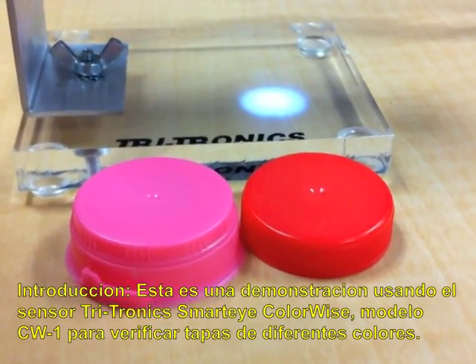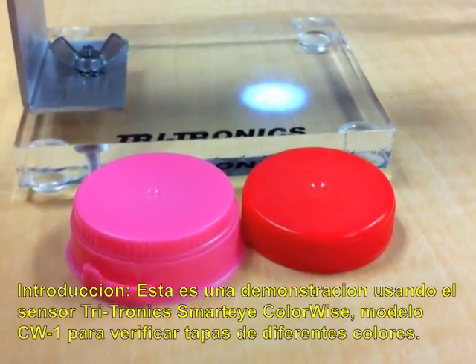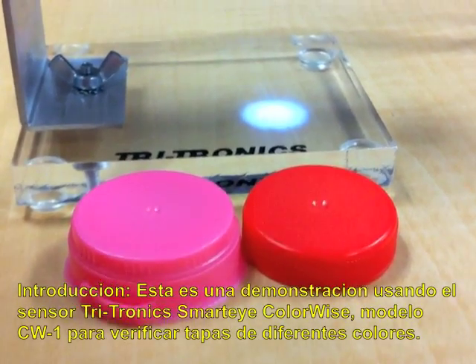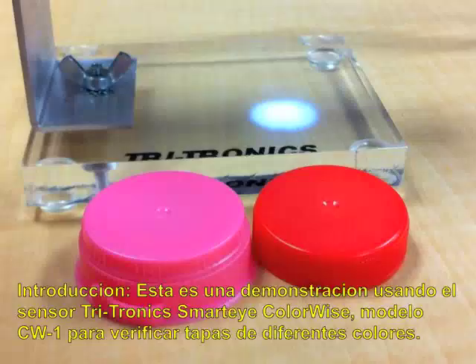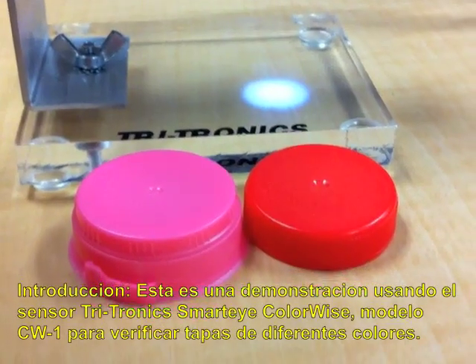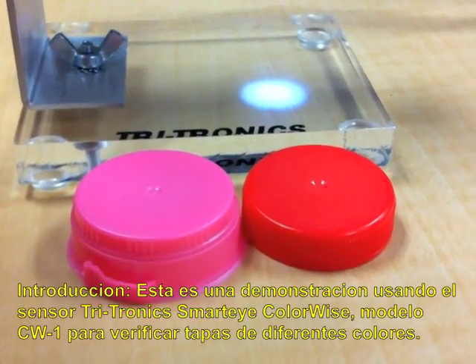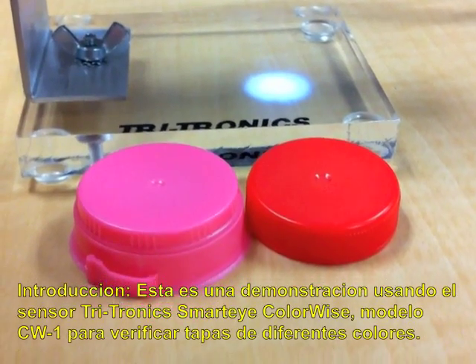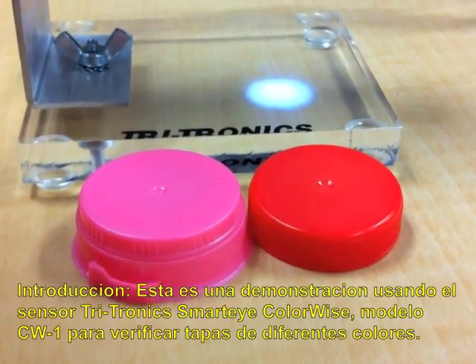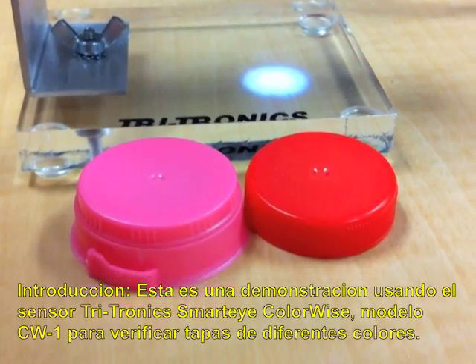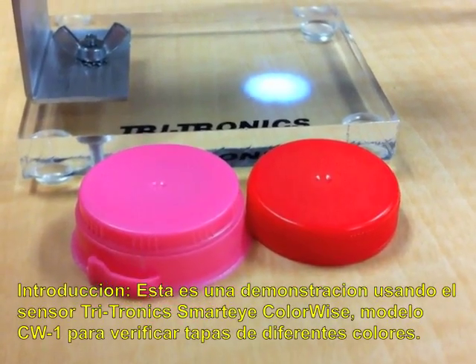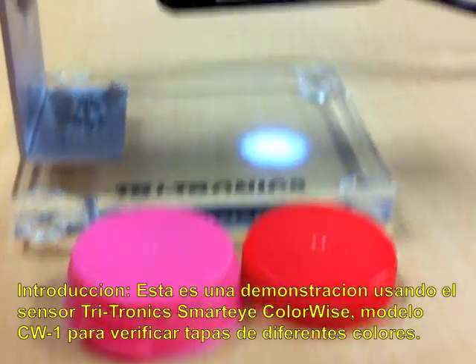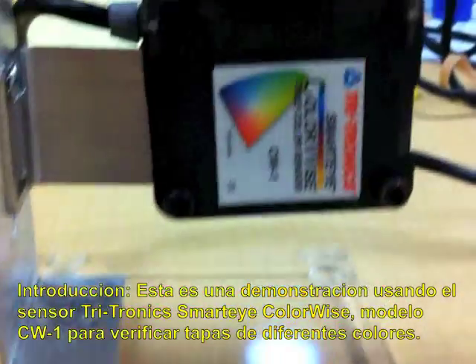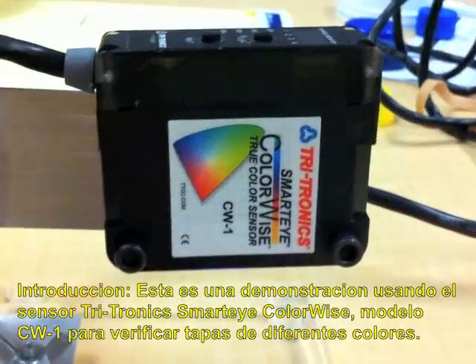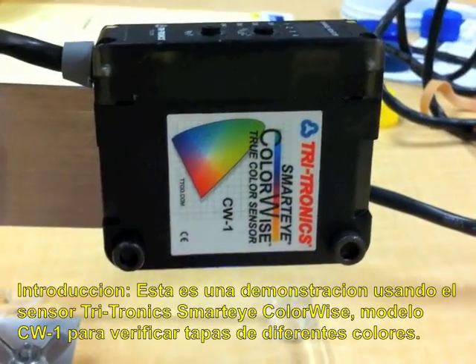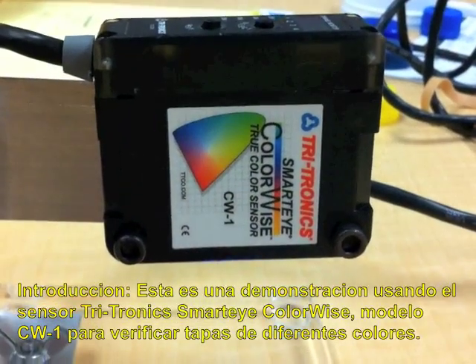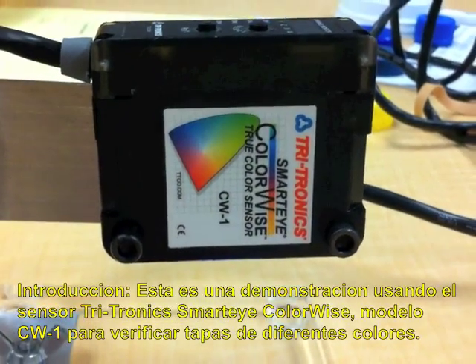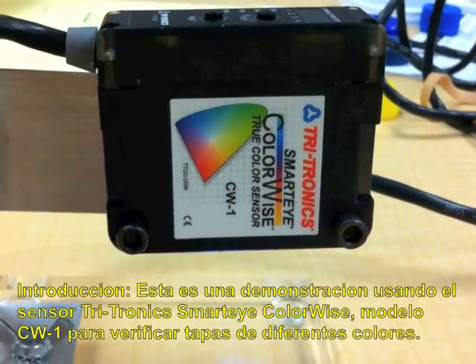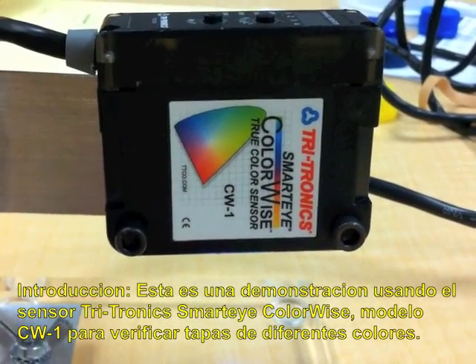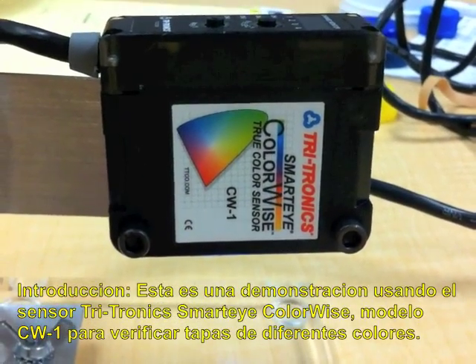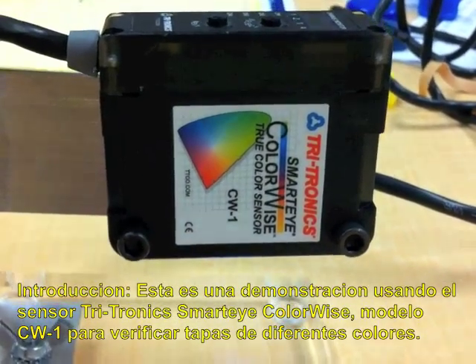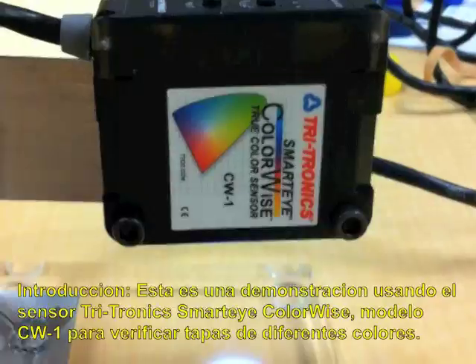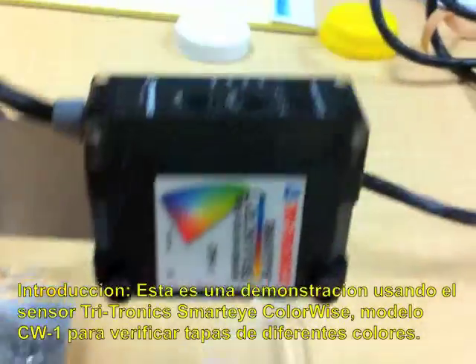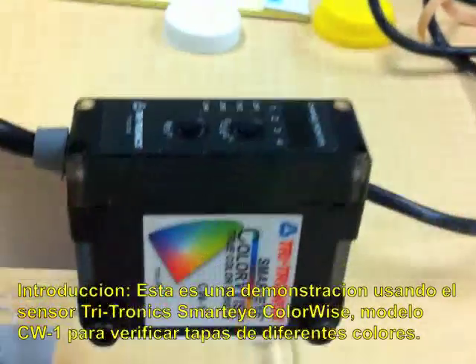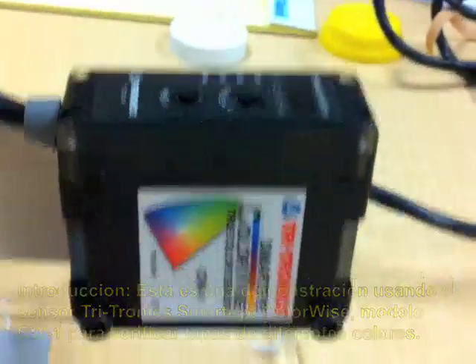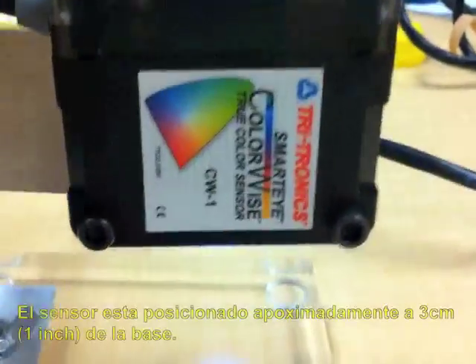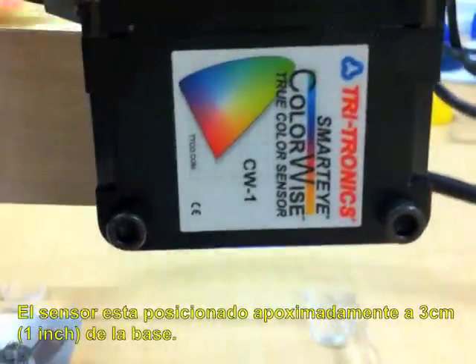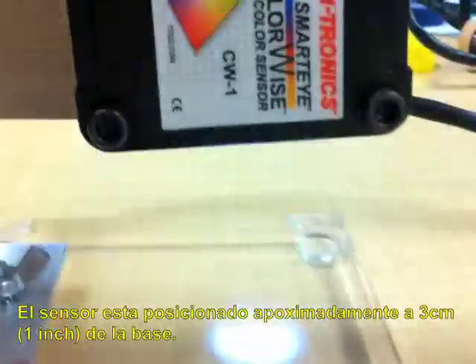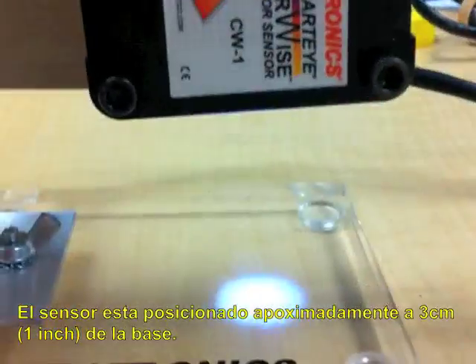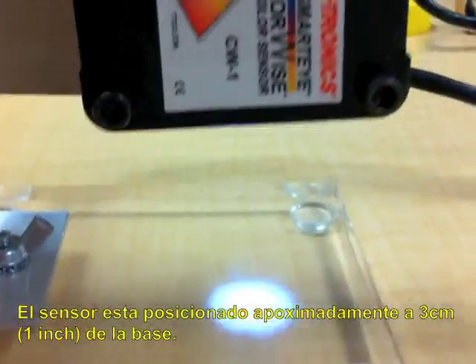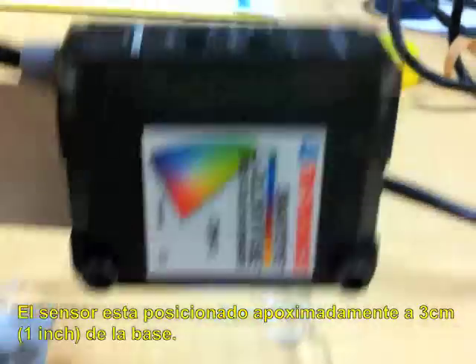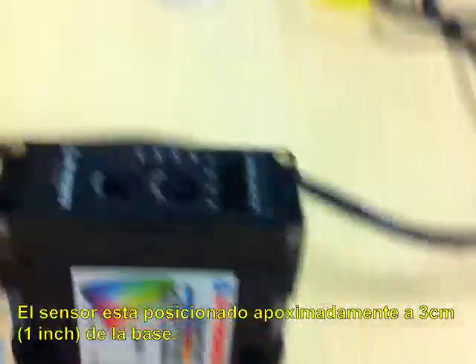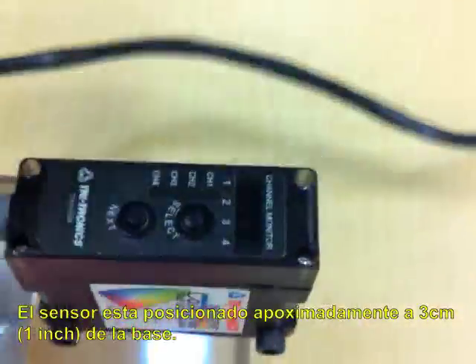We're going to do a color sorting or verification of caps using the Tritronix ColorWise sensor CW-1, and we have the setting at about one inch from the base.